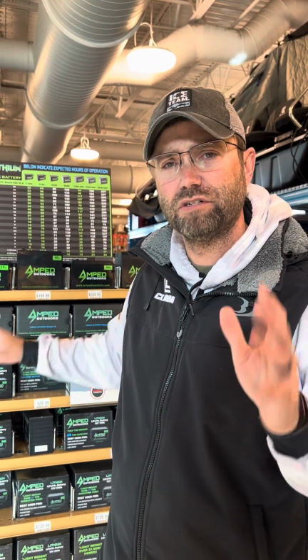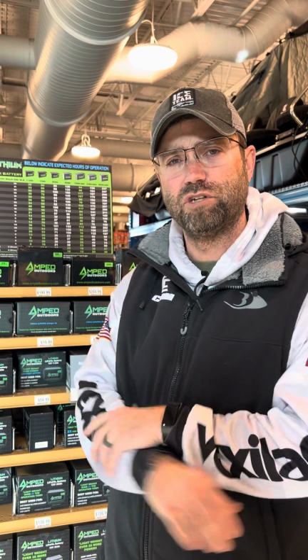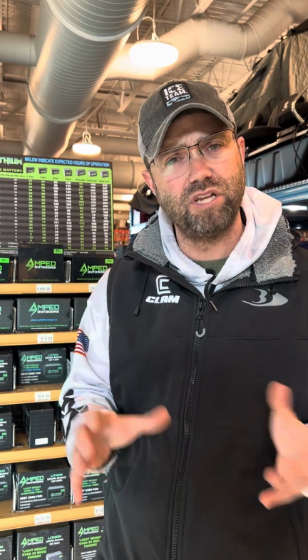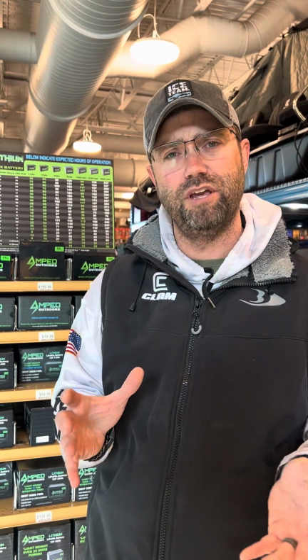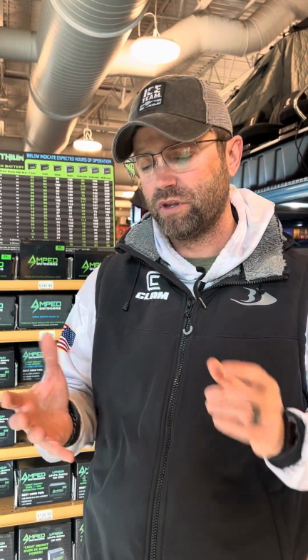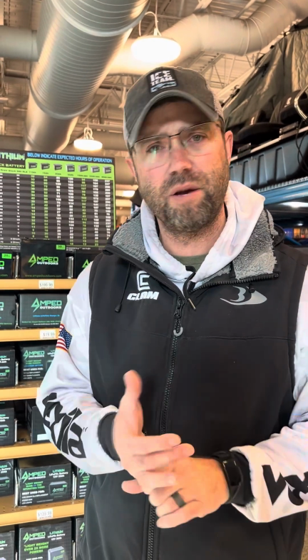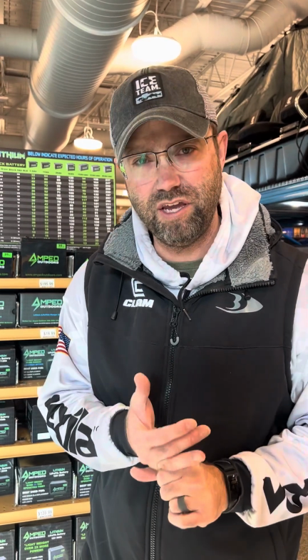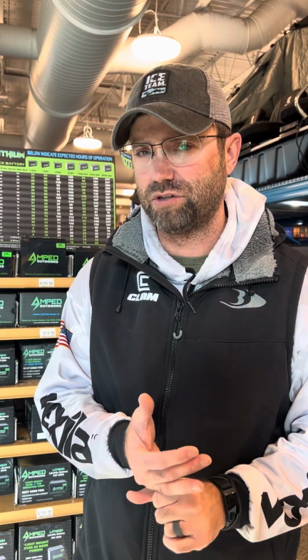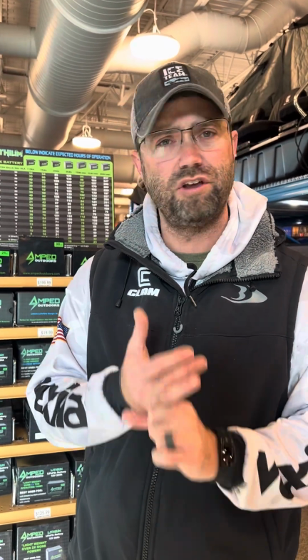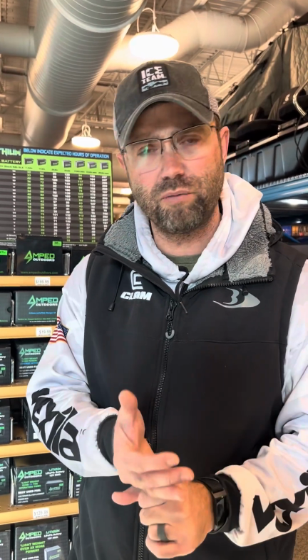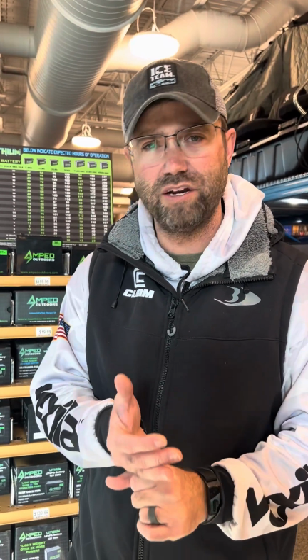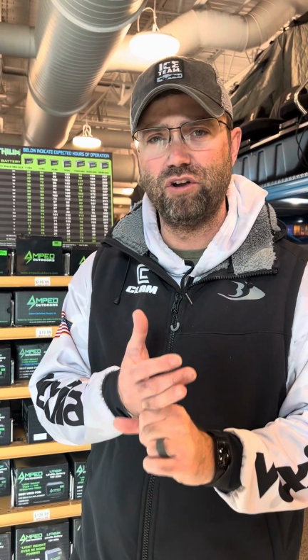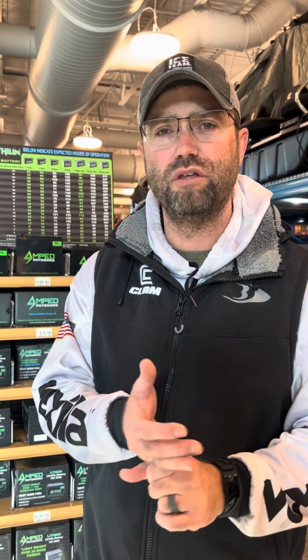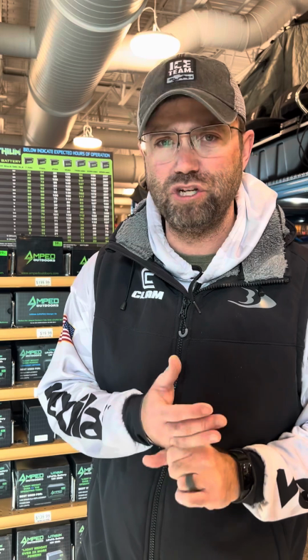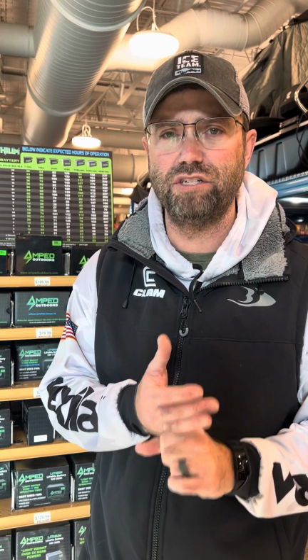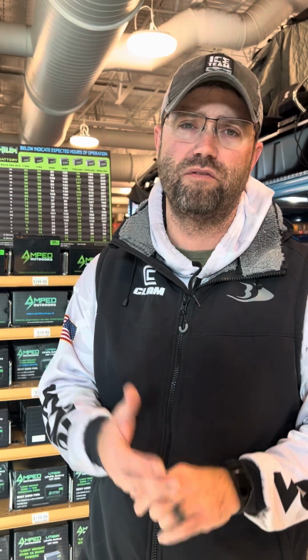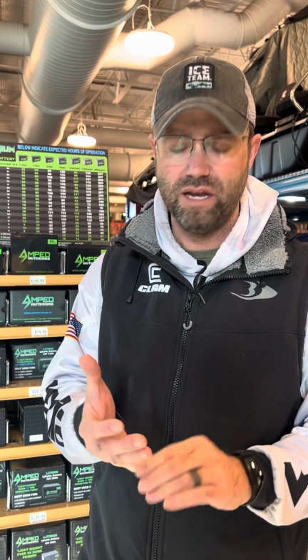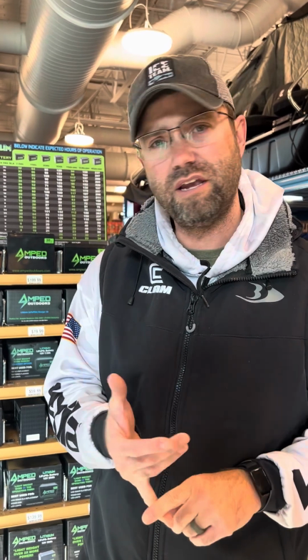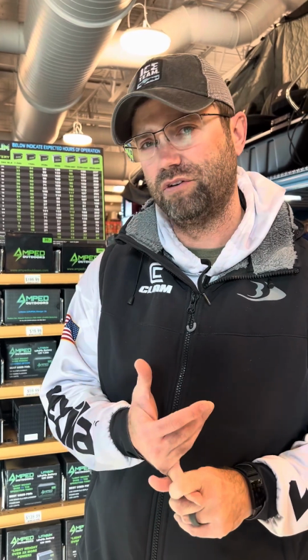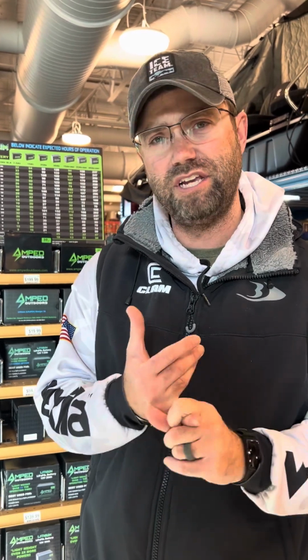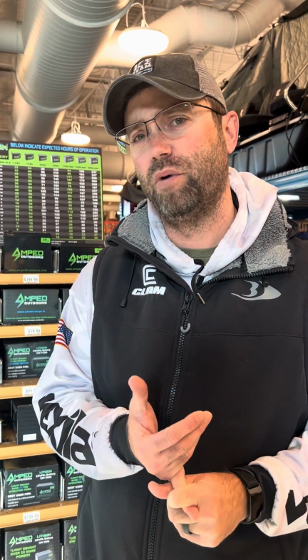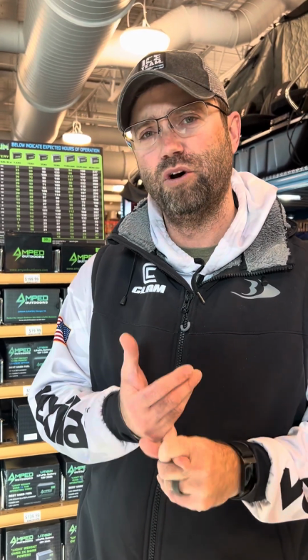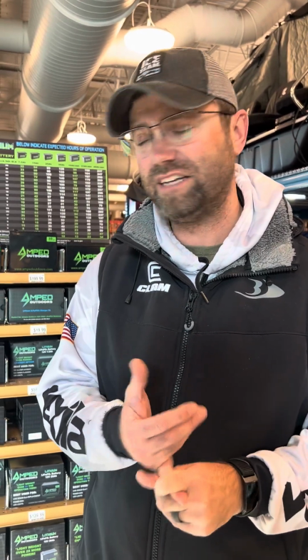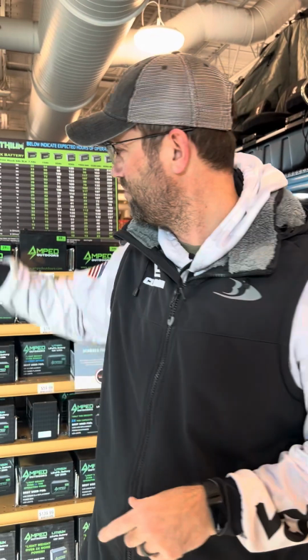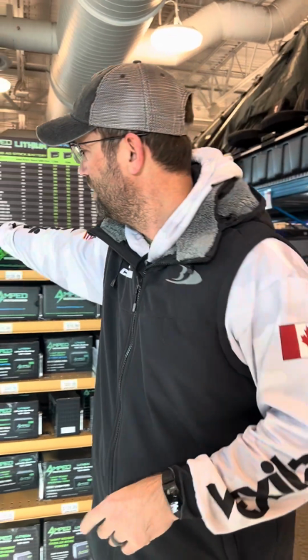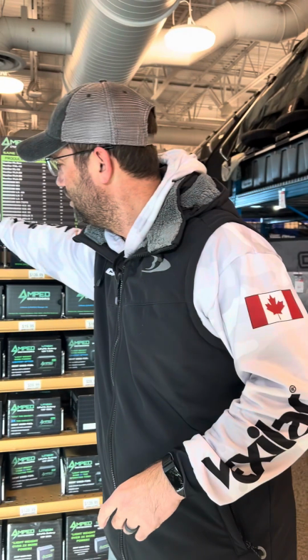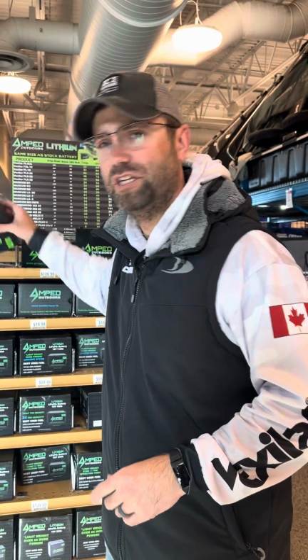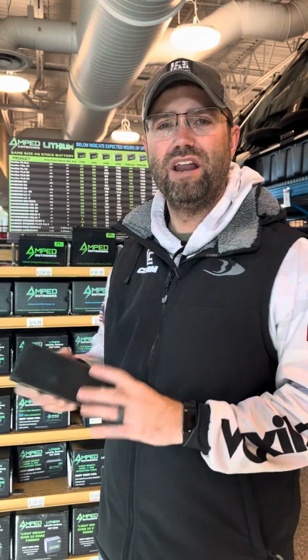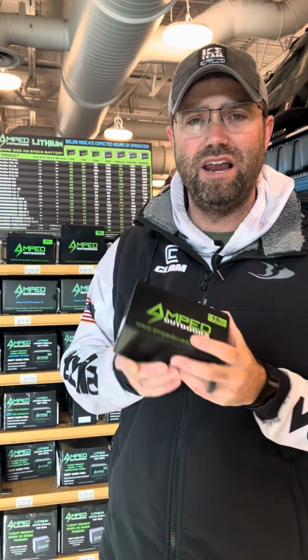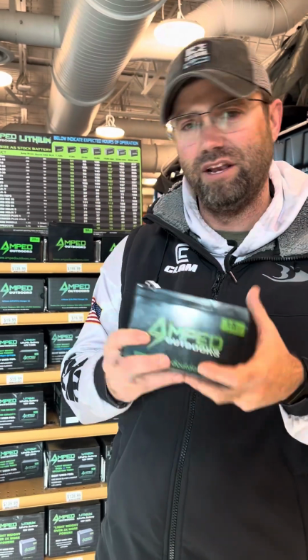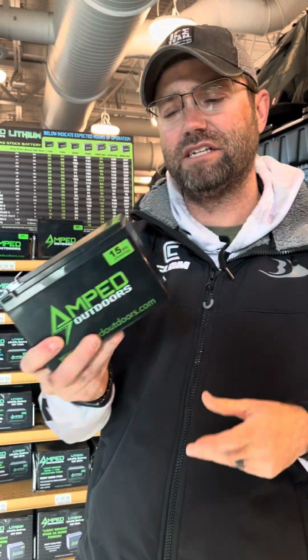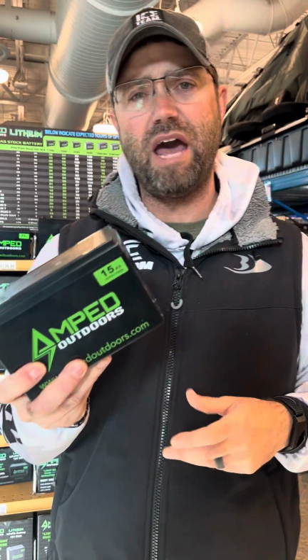First and foremost, when it comes to lithium, there are a couple of key characteristics. You can go on their website and learn everything you want to know, but the key takeaways for me start with weight.